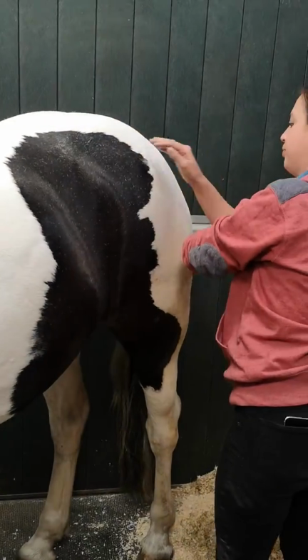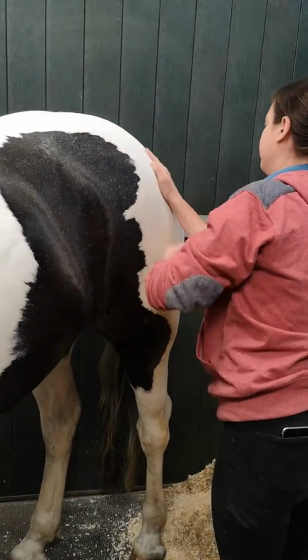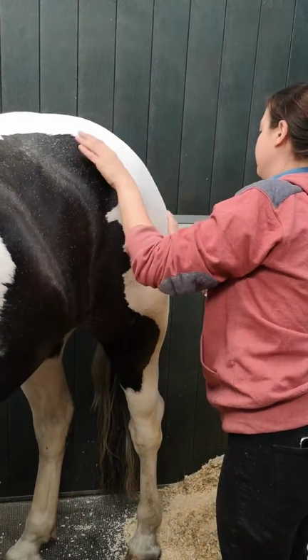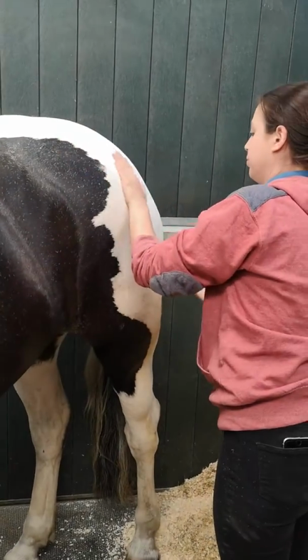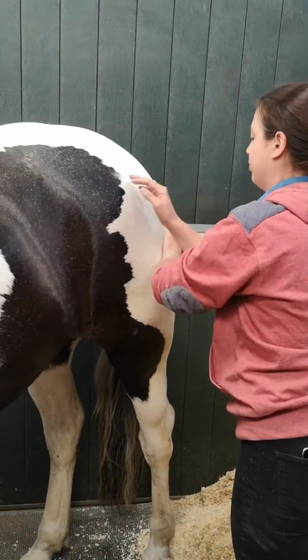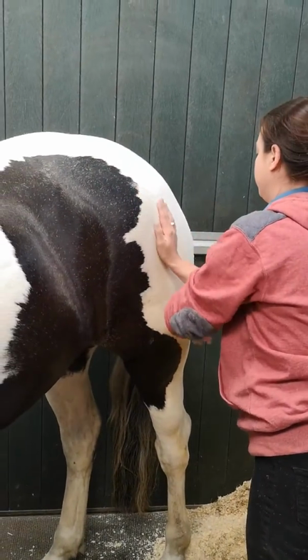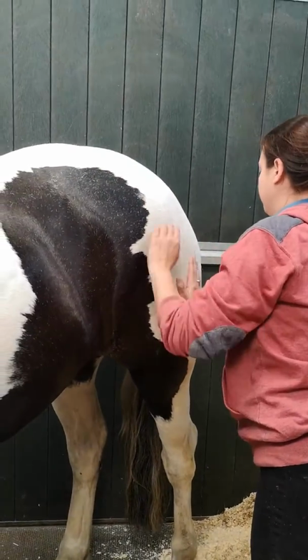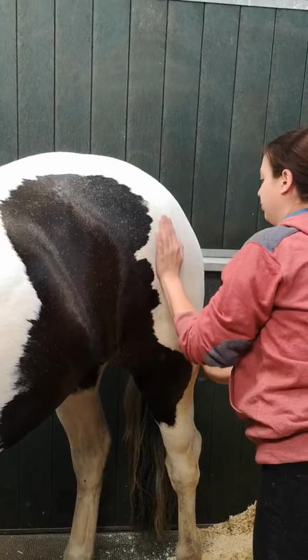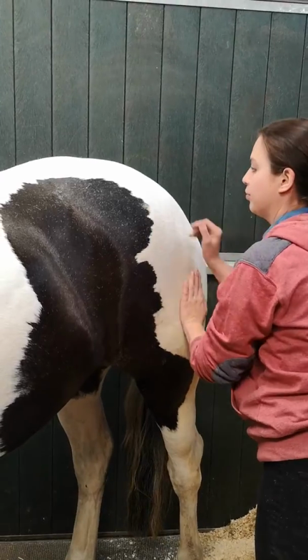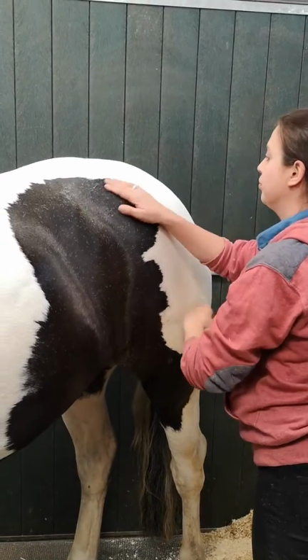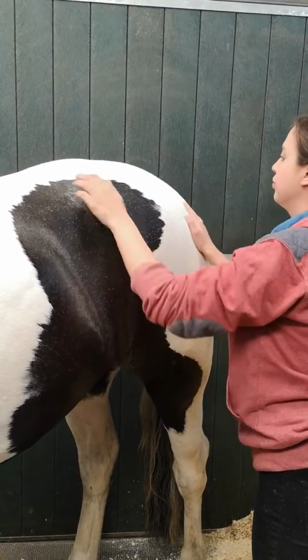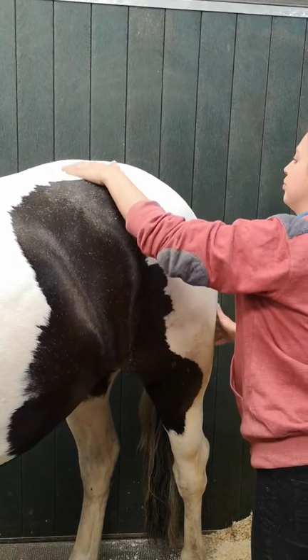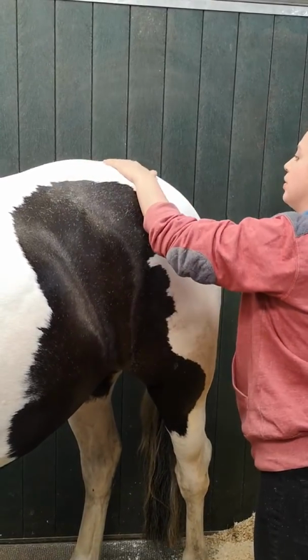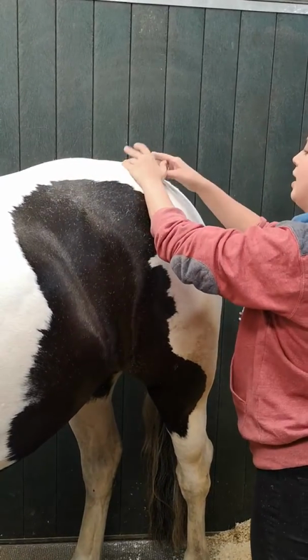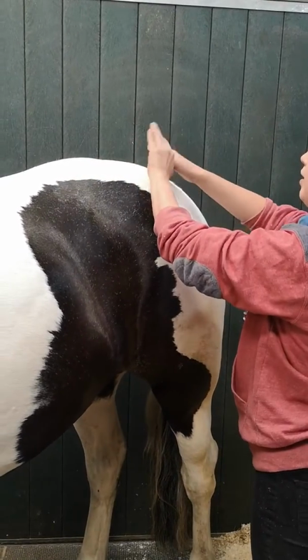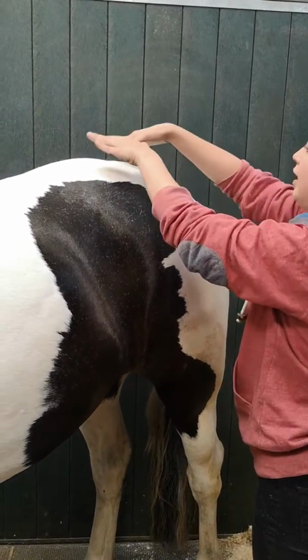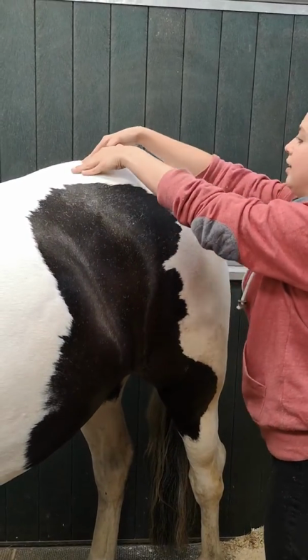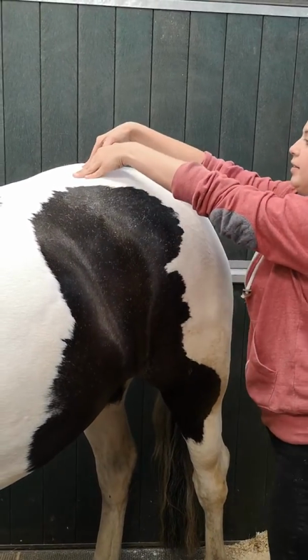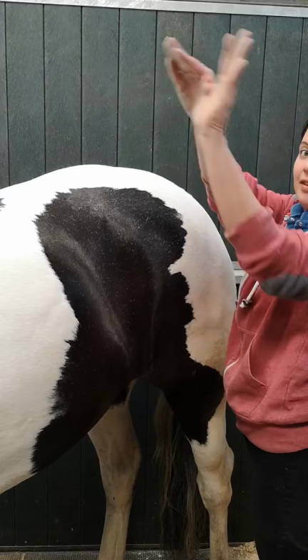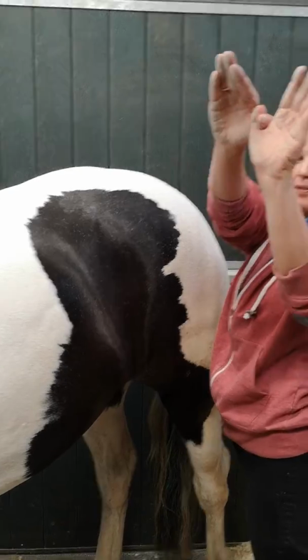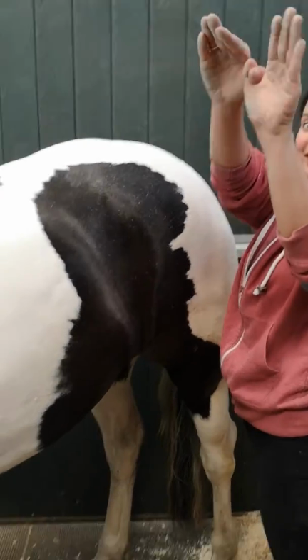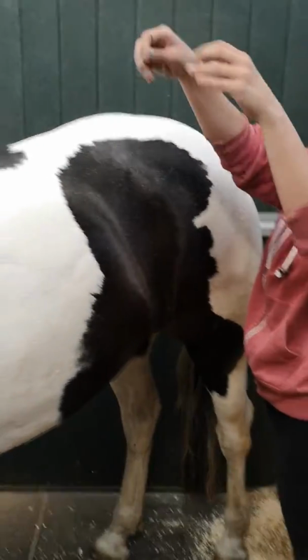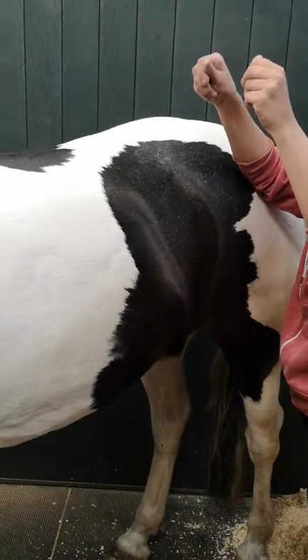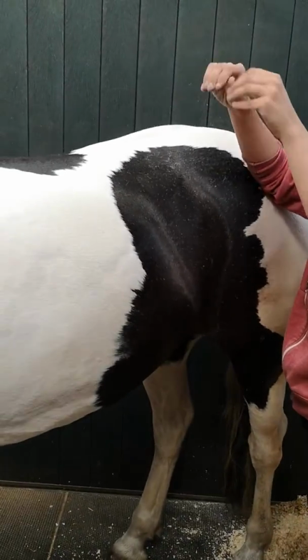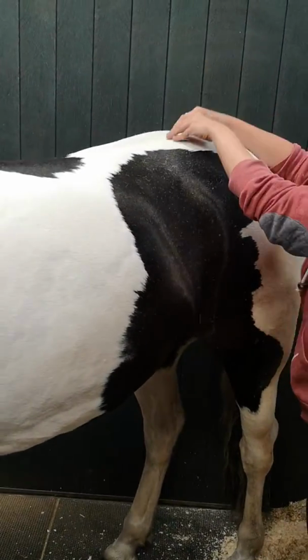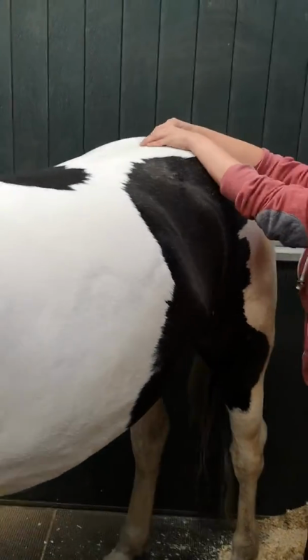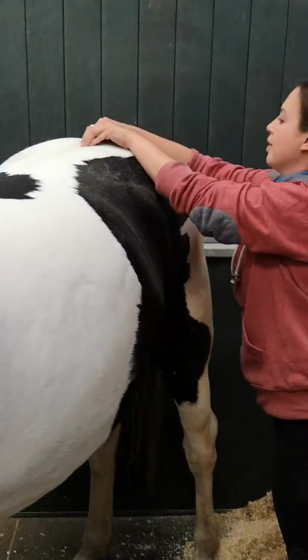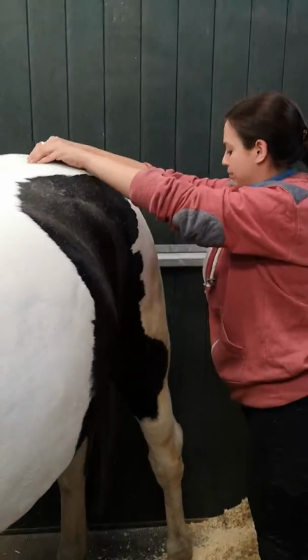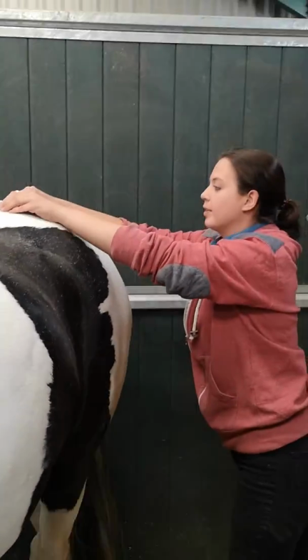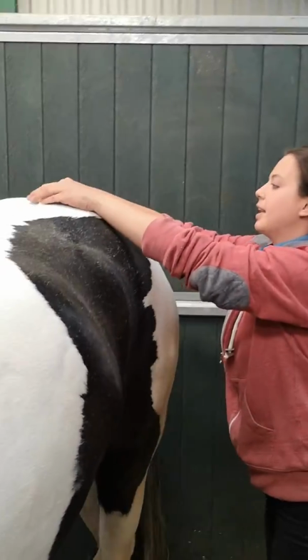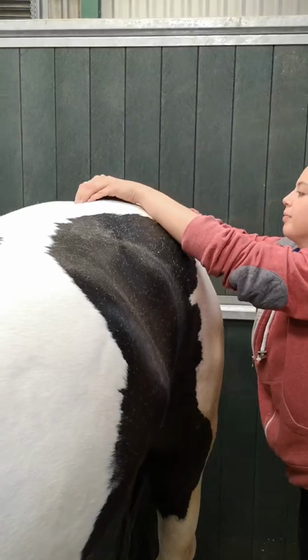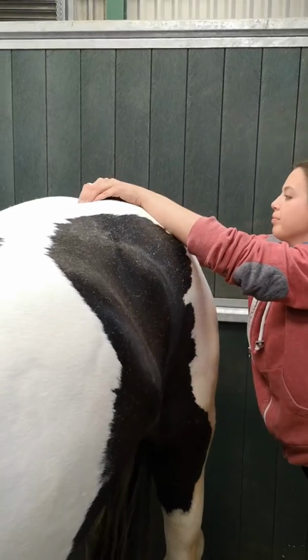So then it would be, remember, curling your fingers, cupping your fingers over the top of the glutes and drawing down. So, like that. And draw down over the glutes.